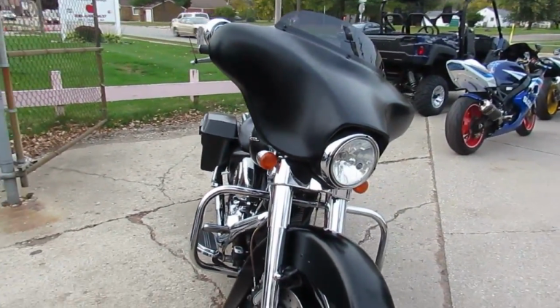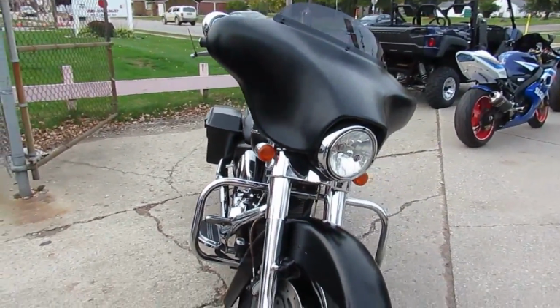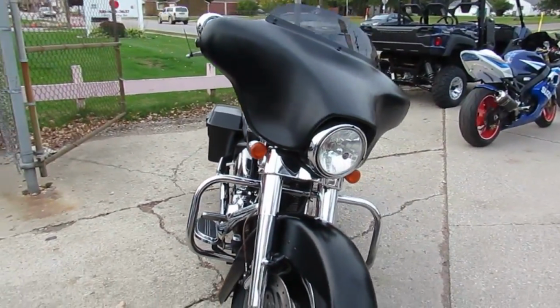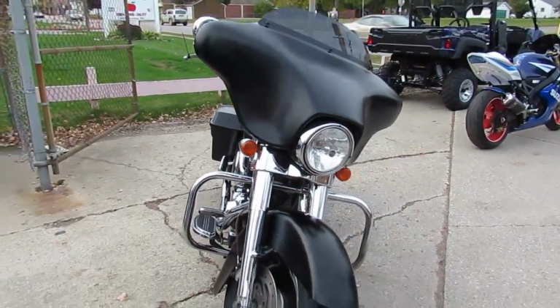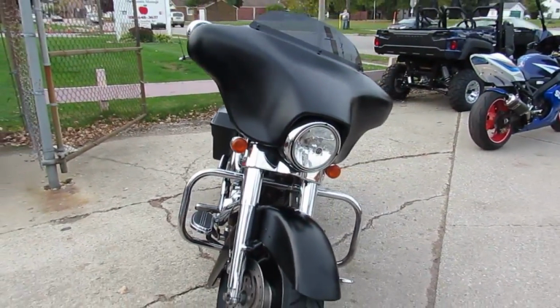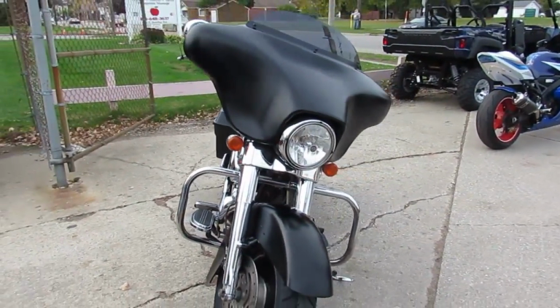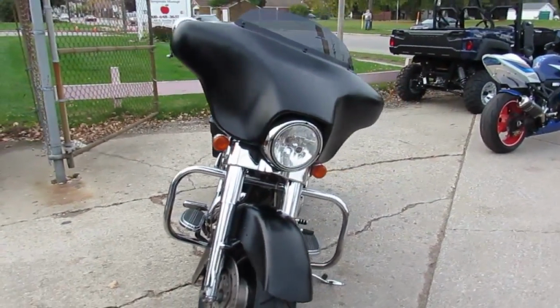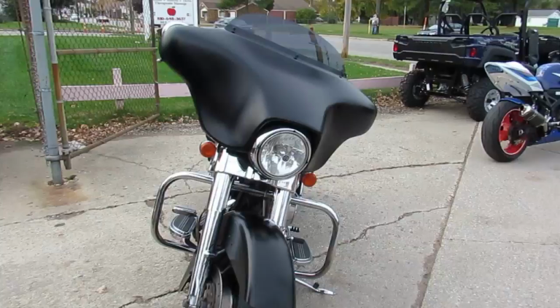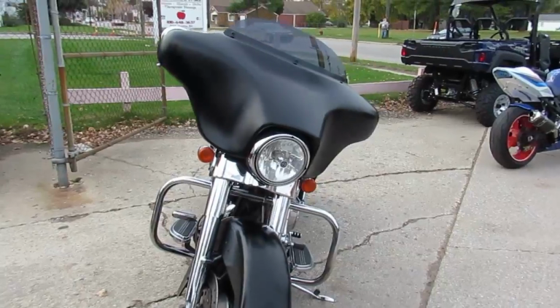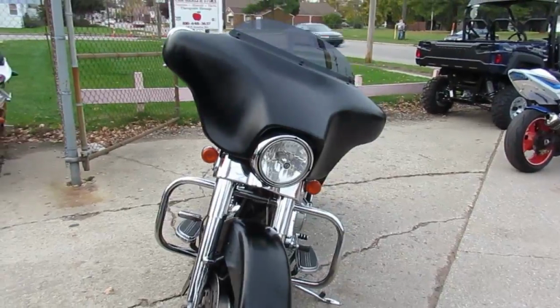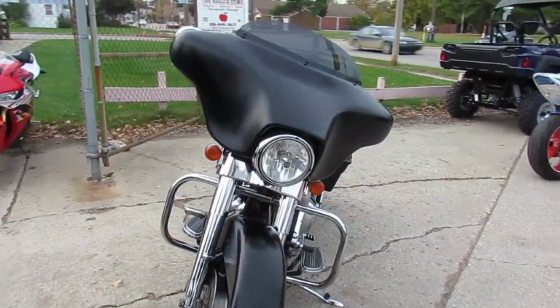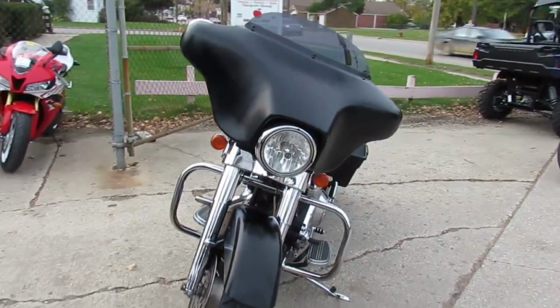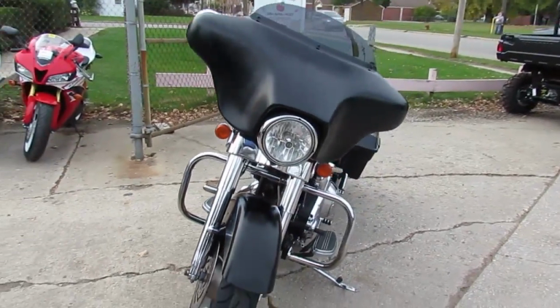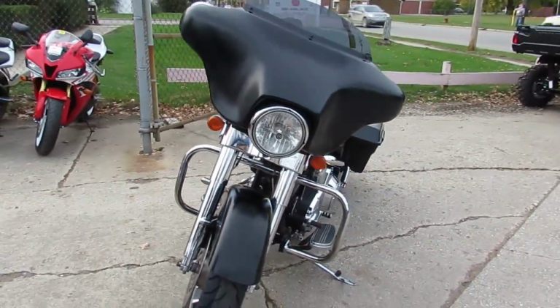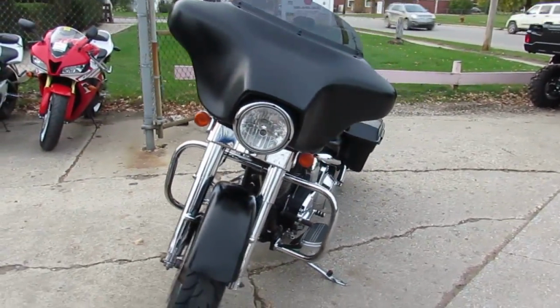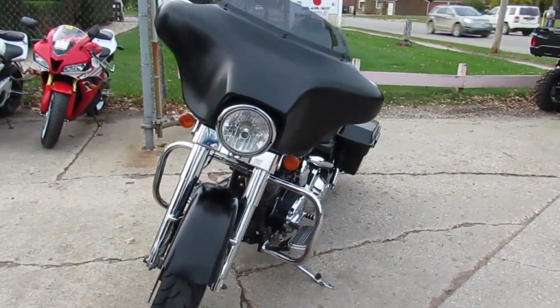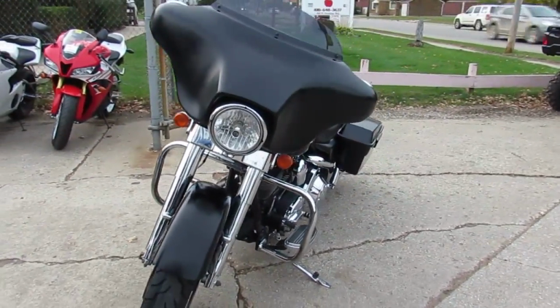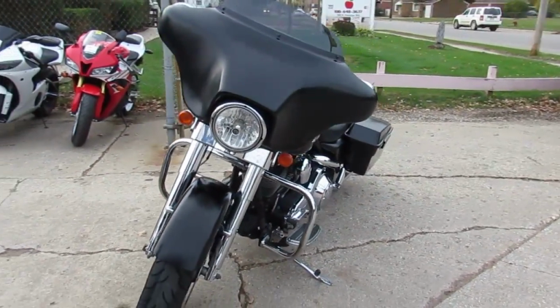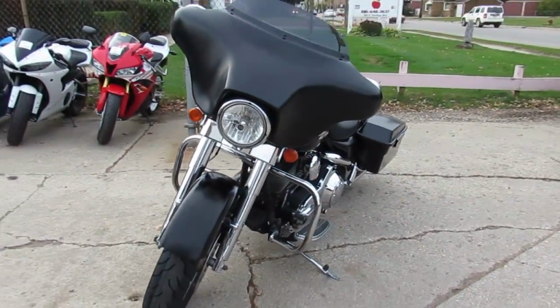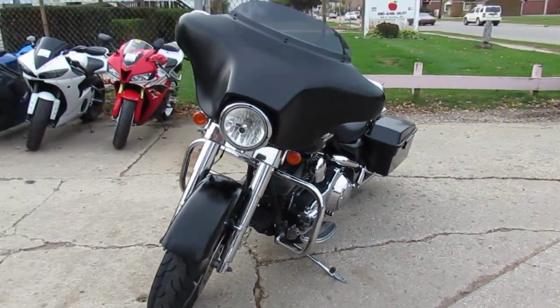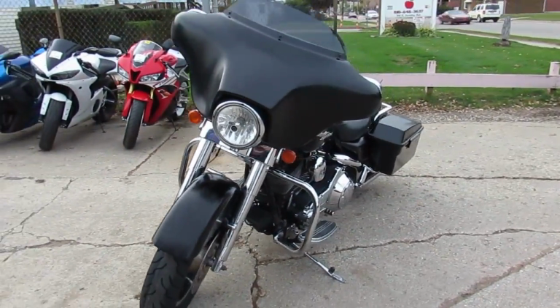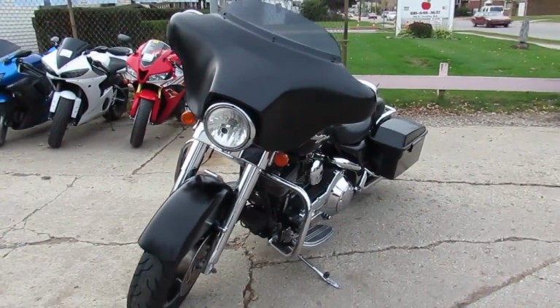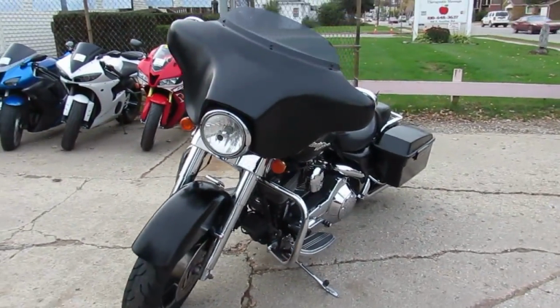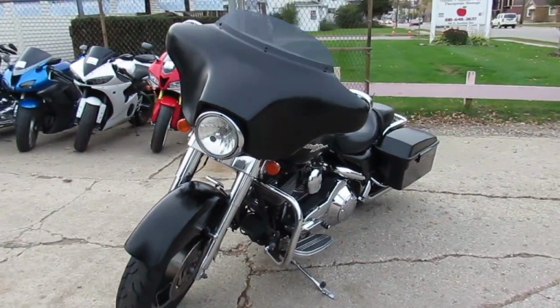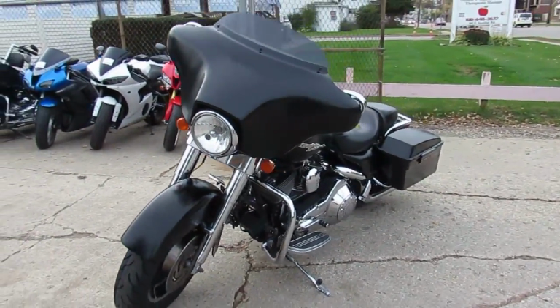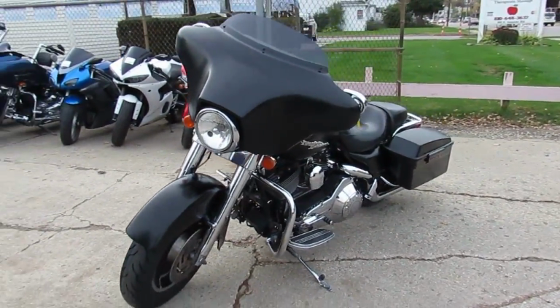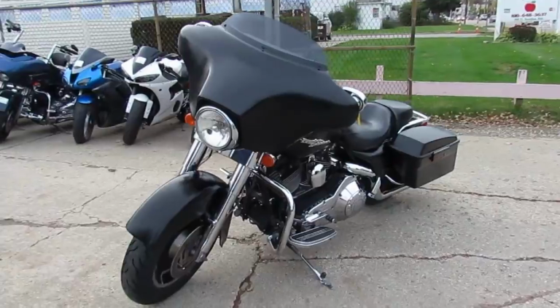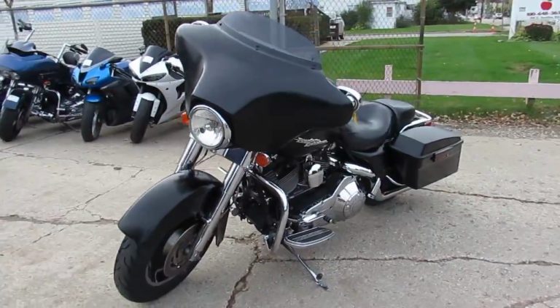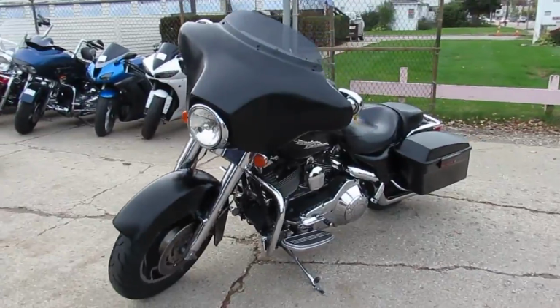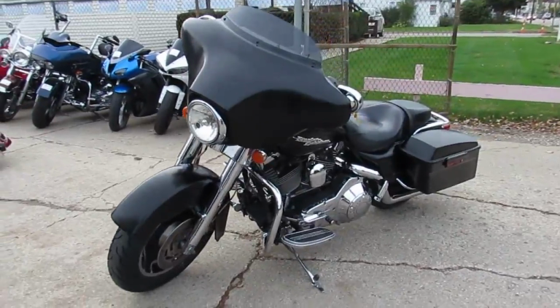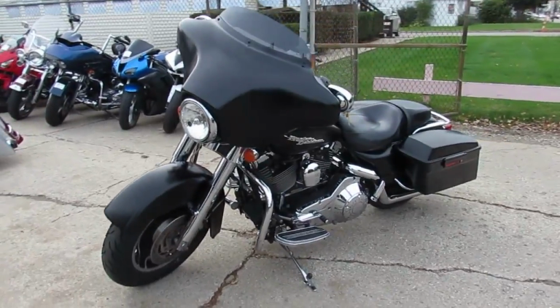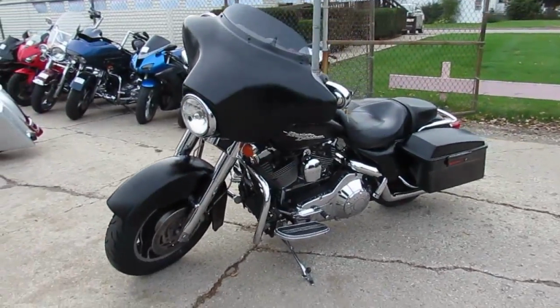Today I've got a 2006 fuel-injected Street Glide in matte black with a chrome front end, Vance & Hines exhaust, and new tires.